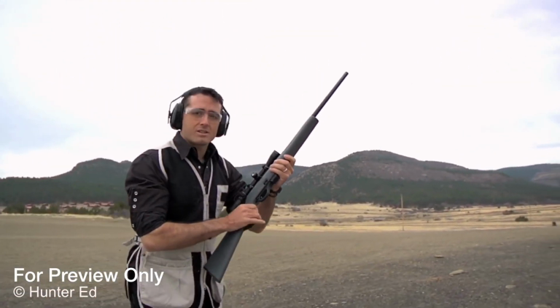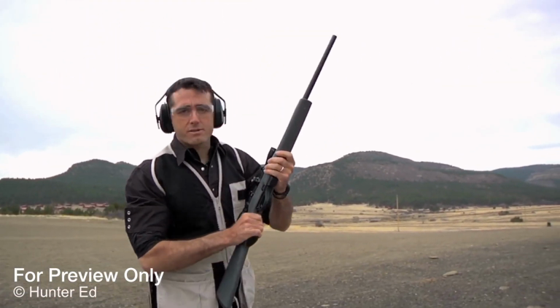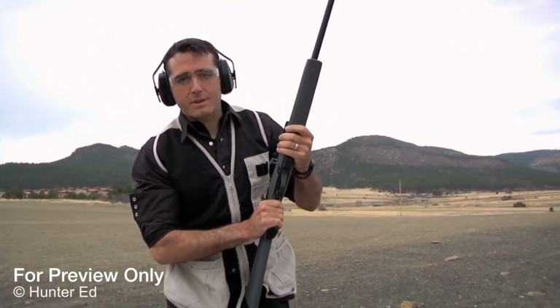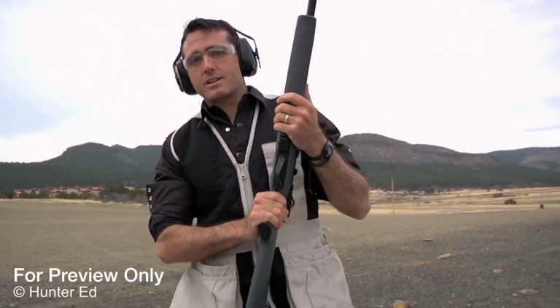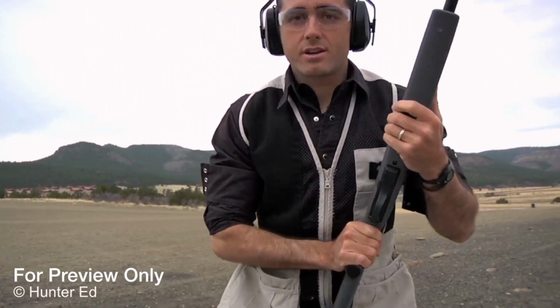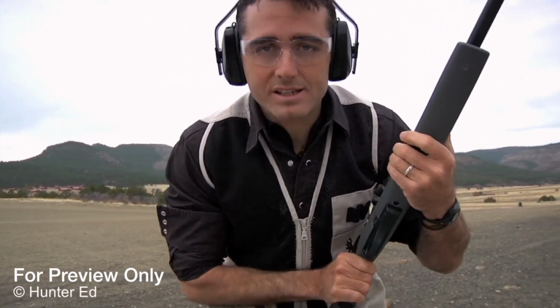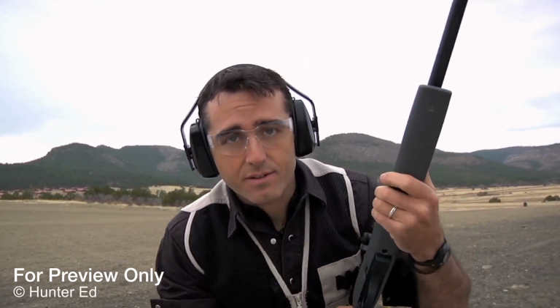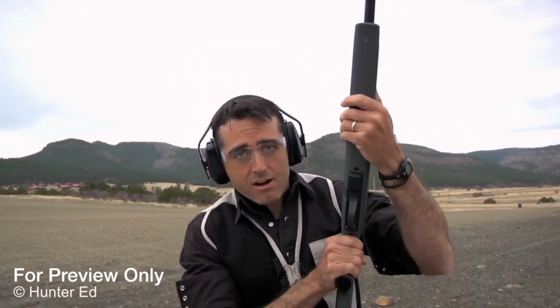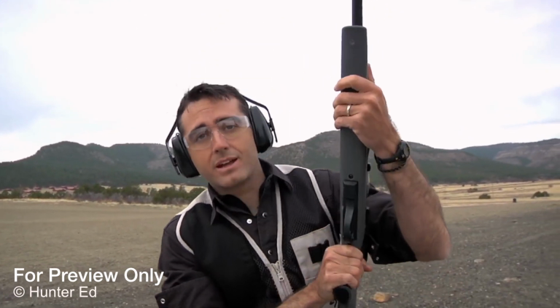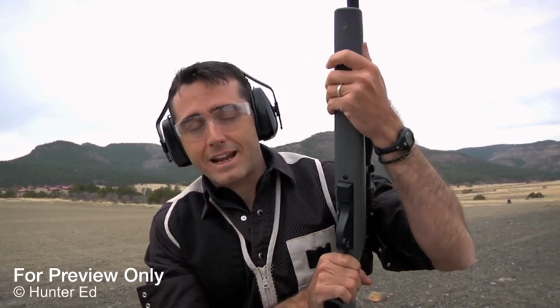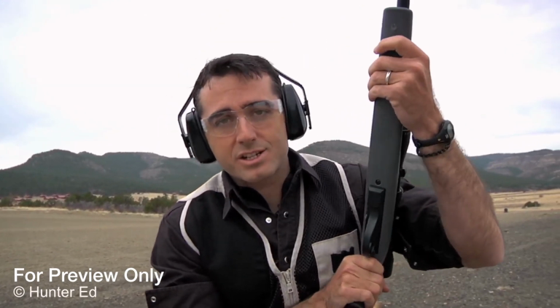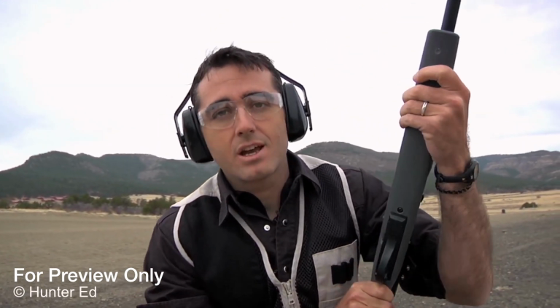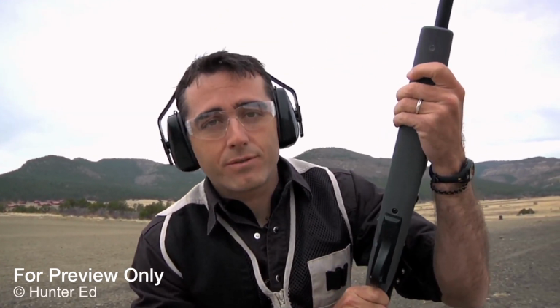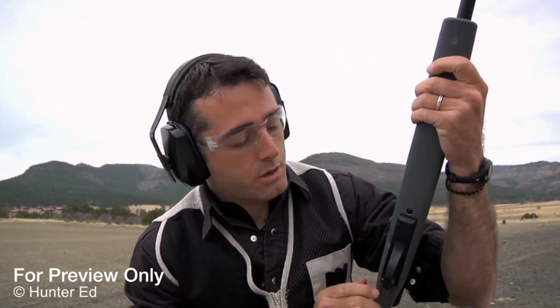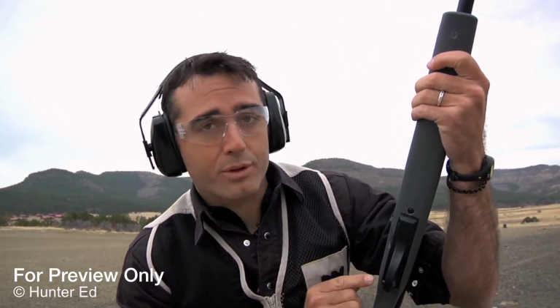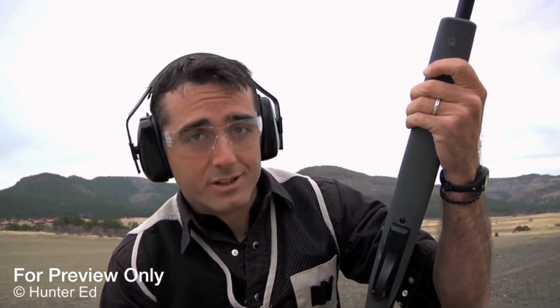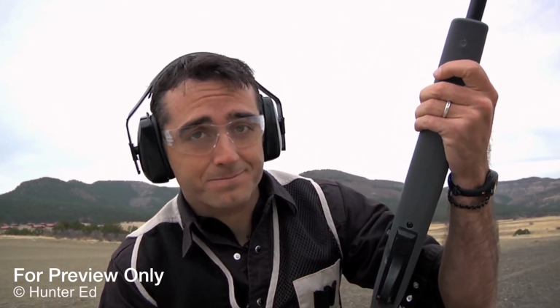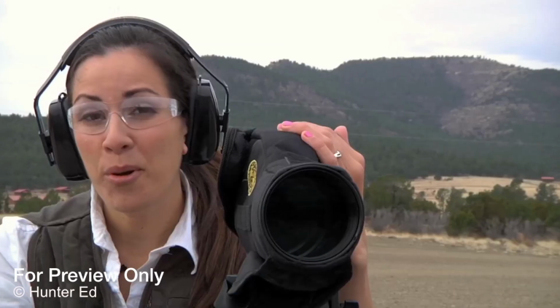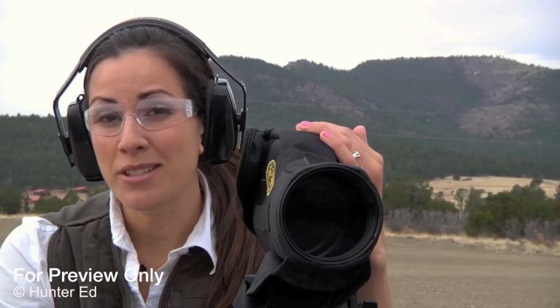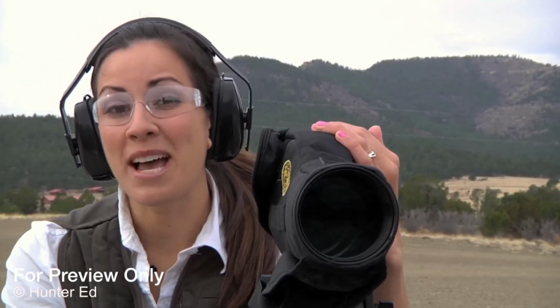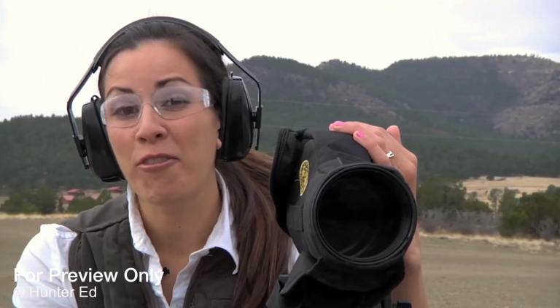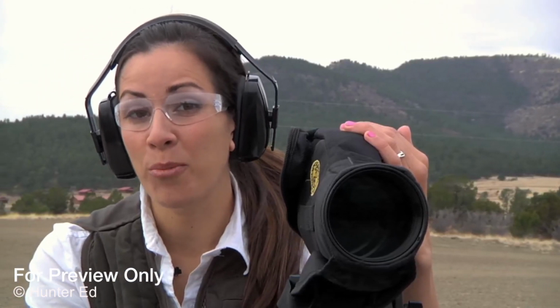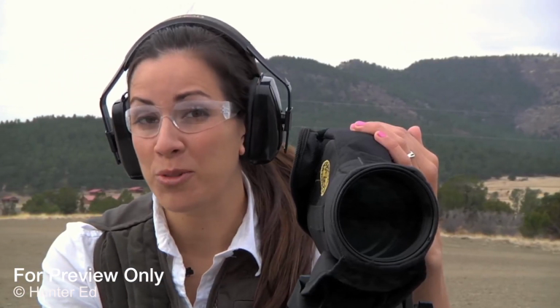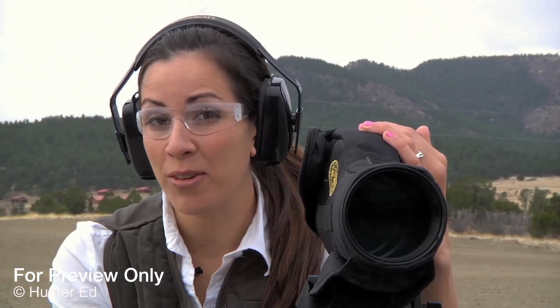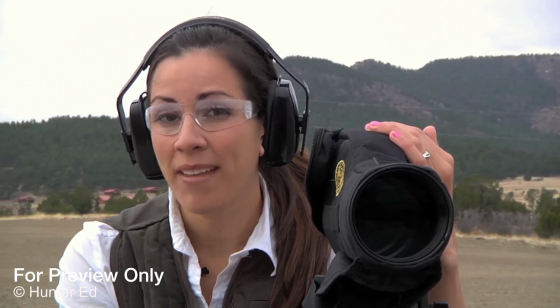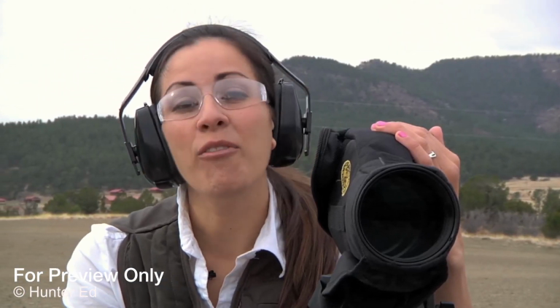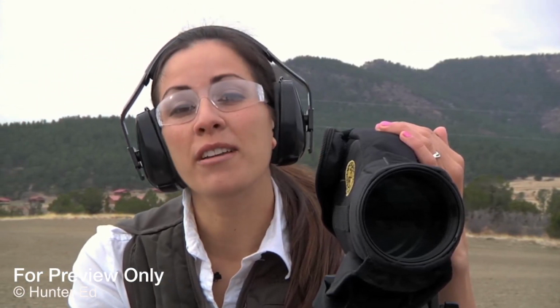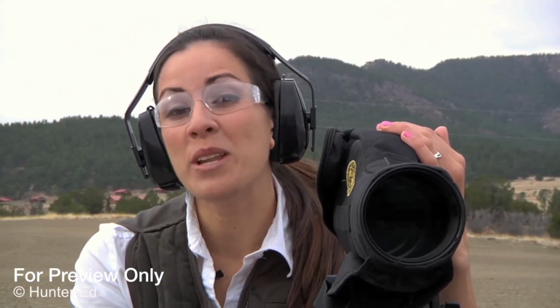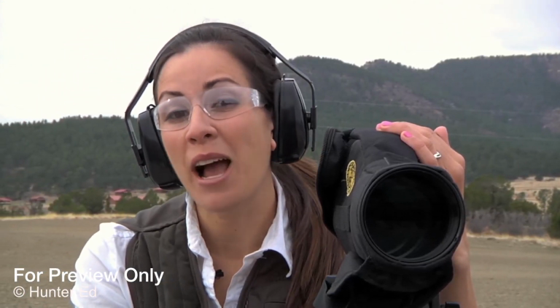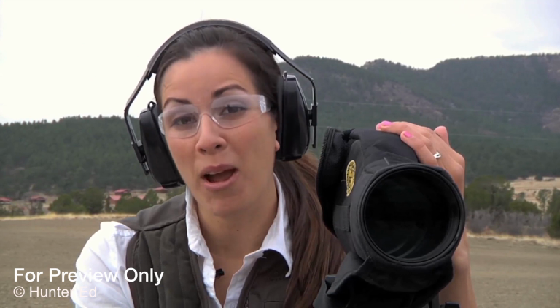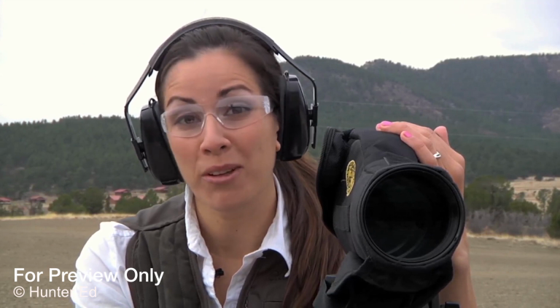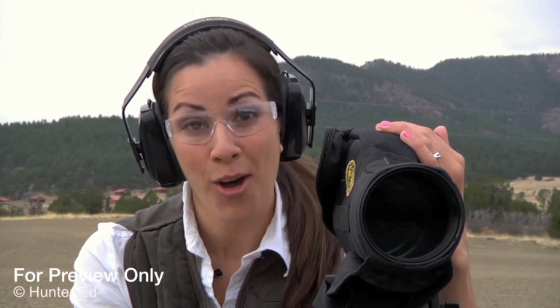So it's our responsibility as hunters to know the ballistics of our firearm and ammunition before we pull the trigger. Another important thing to know is how far your bullet will travel. How far do you think a .22 caliber rifle bullet can go?